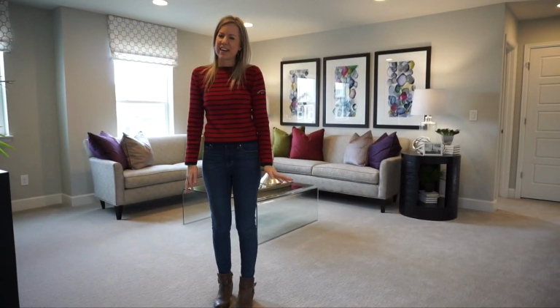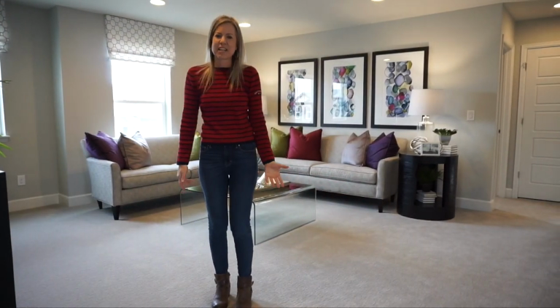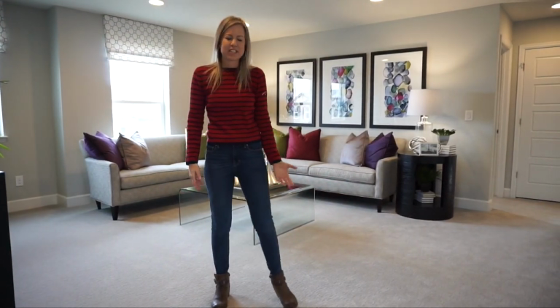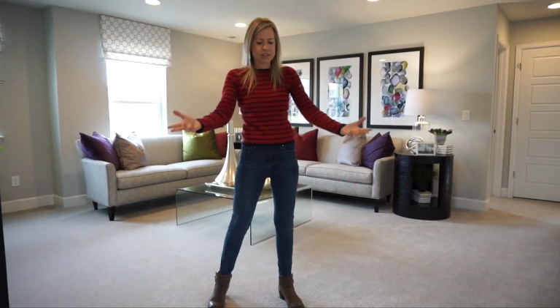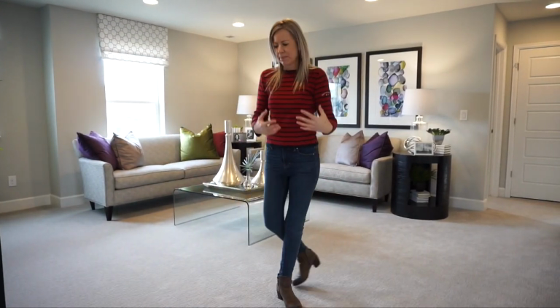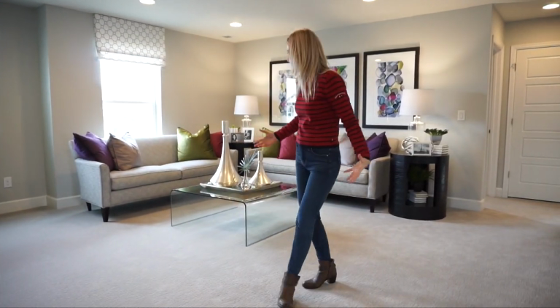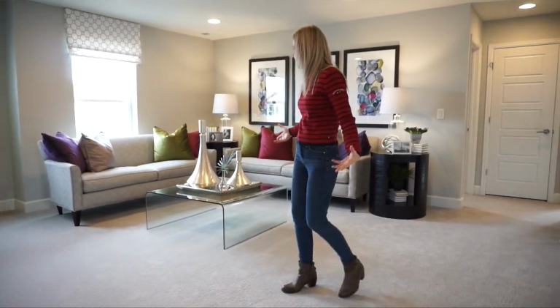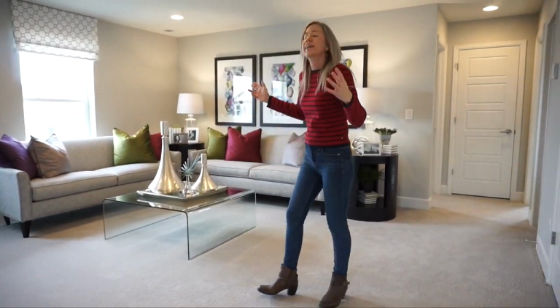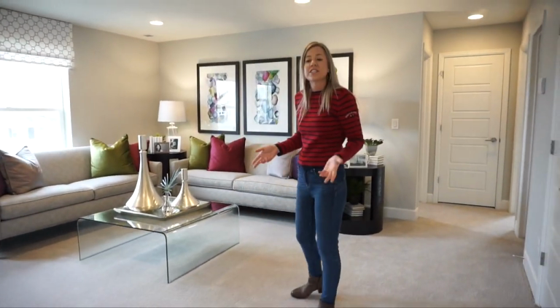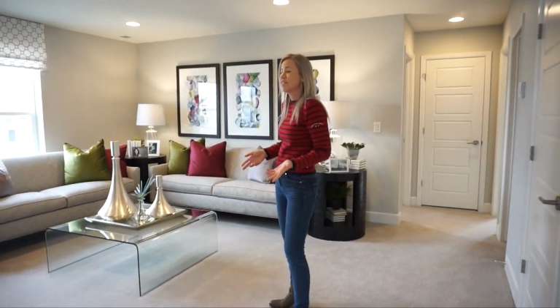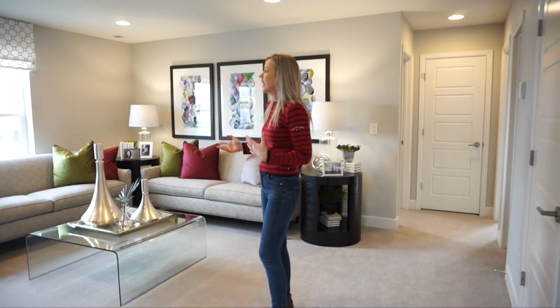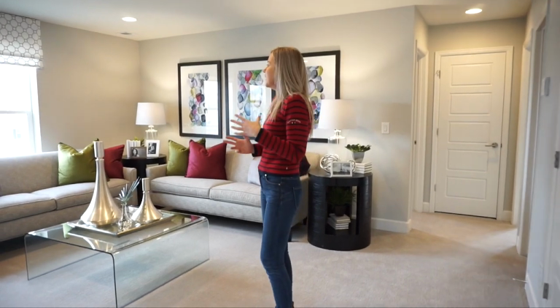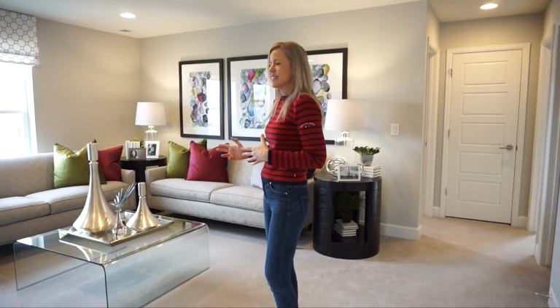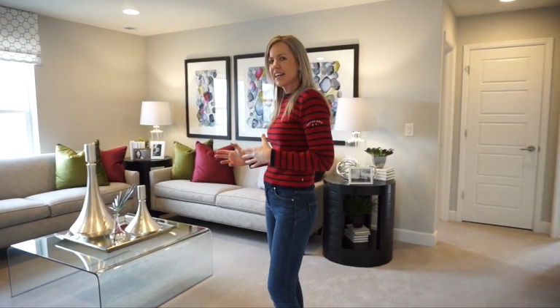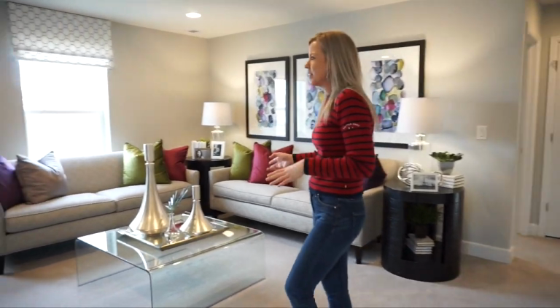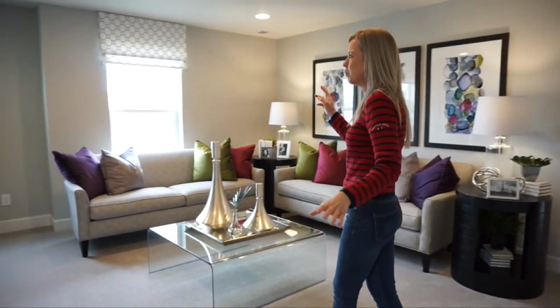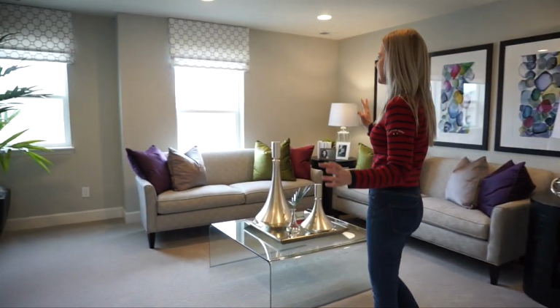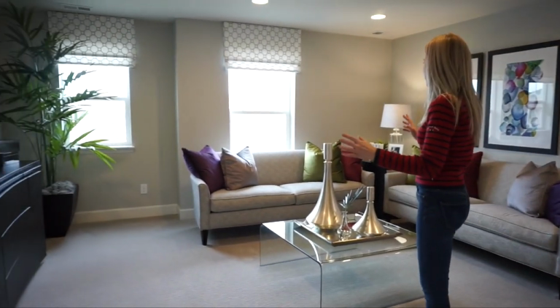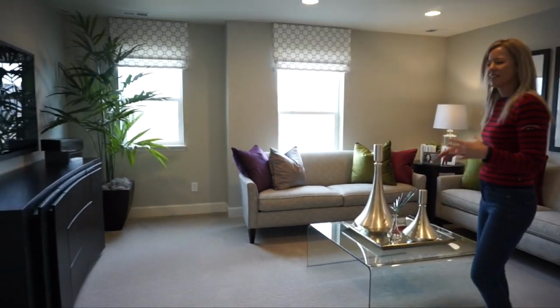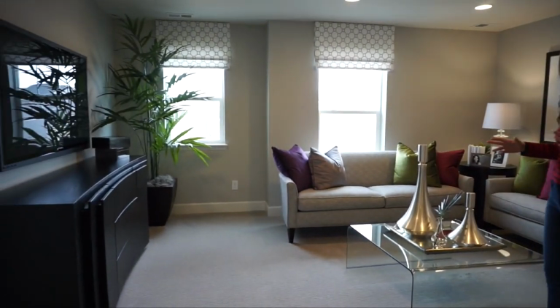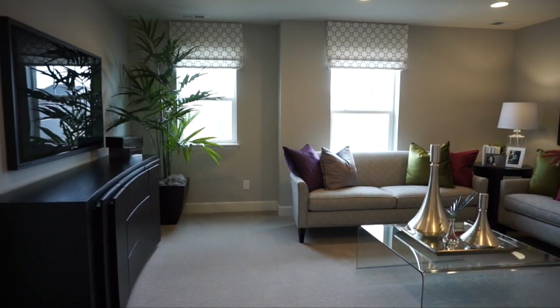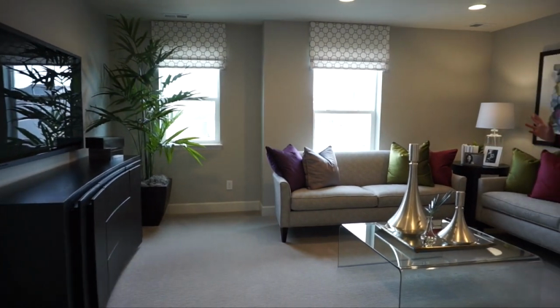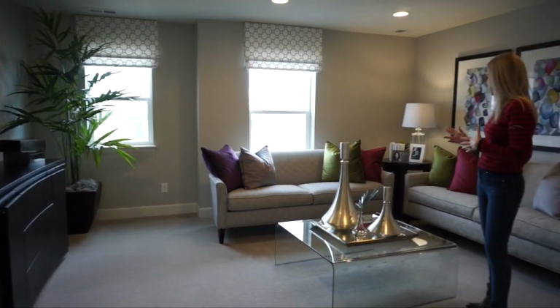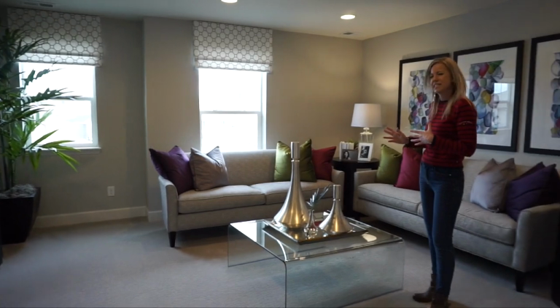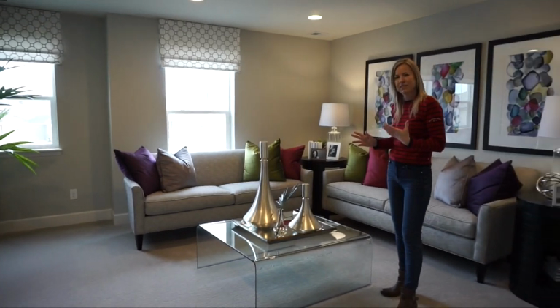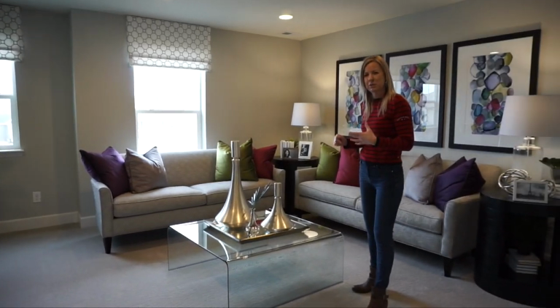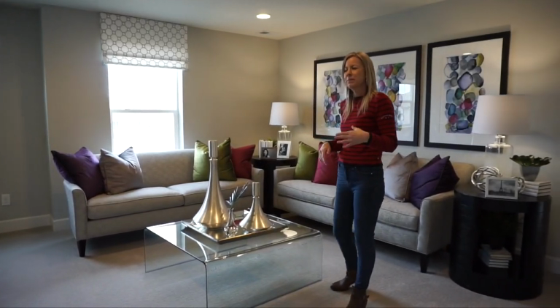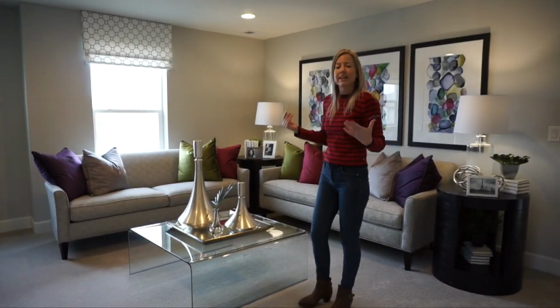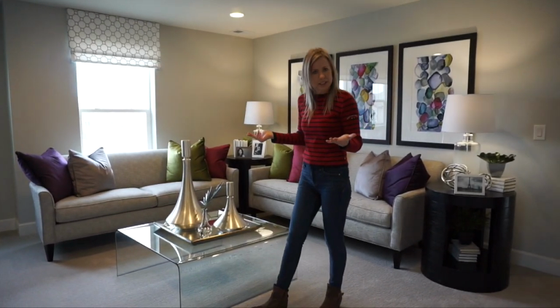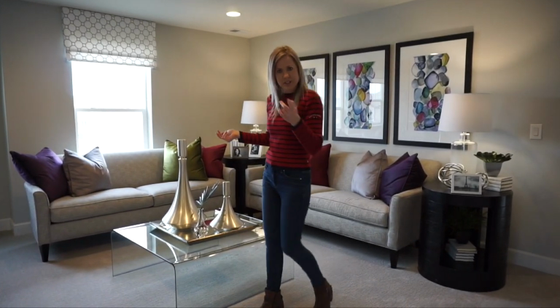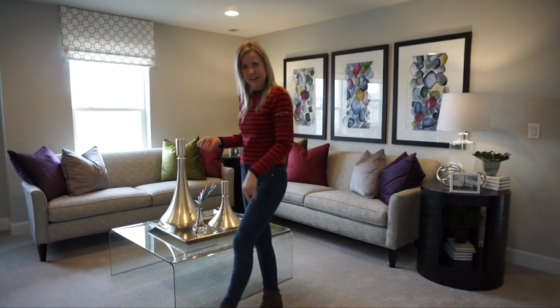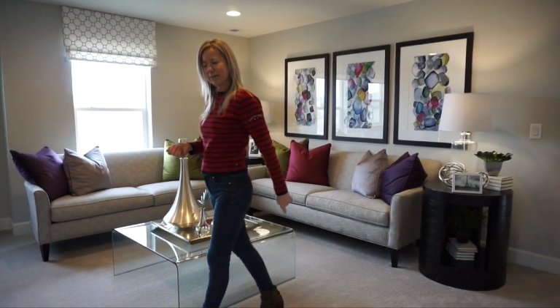Here we are at the top of the stairs. Coming back from the stairs, you're into your loft area. It's a nice size loft with a couple of windows — it feels nice and cheery. They have it set up as a TV room, but think about how you'd use it best for your family.